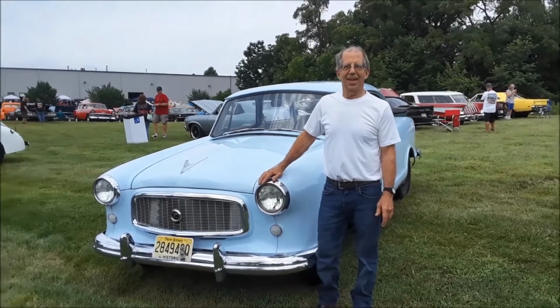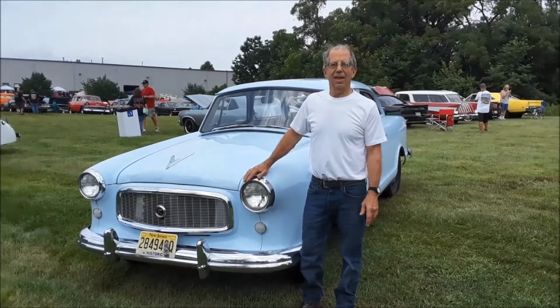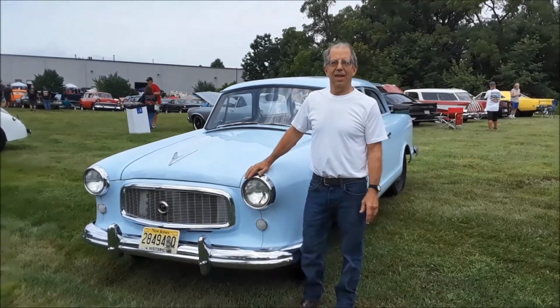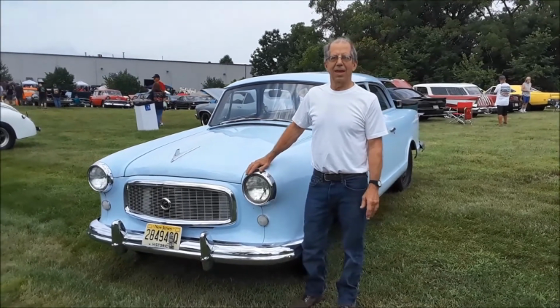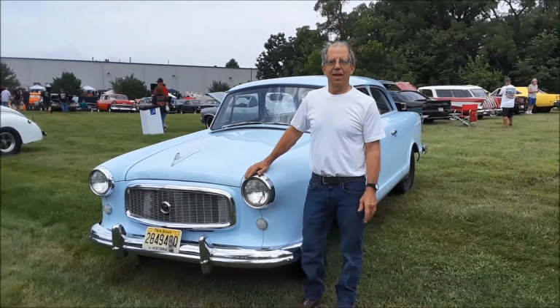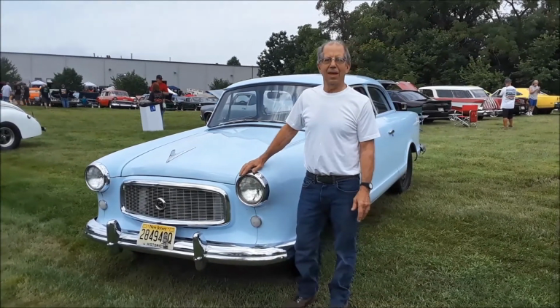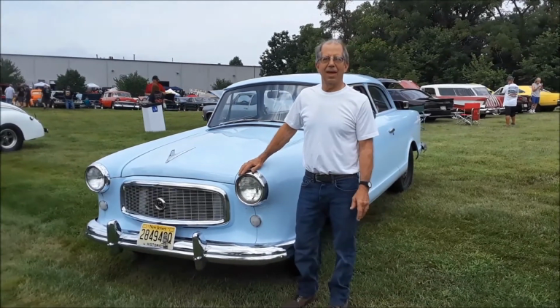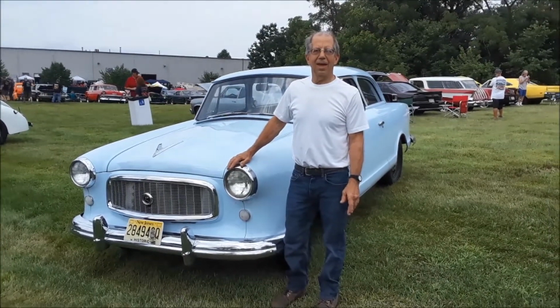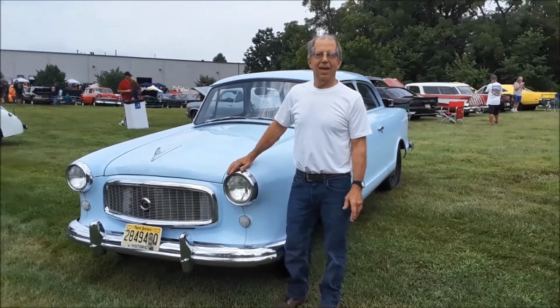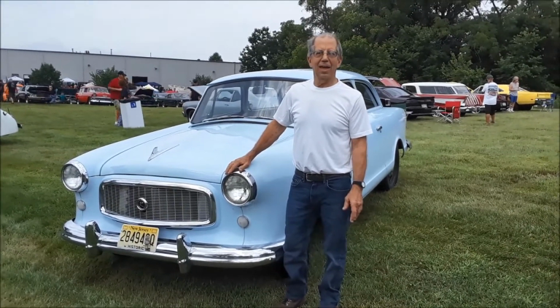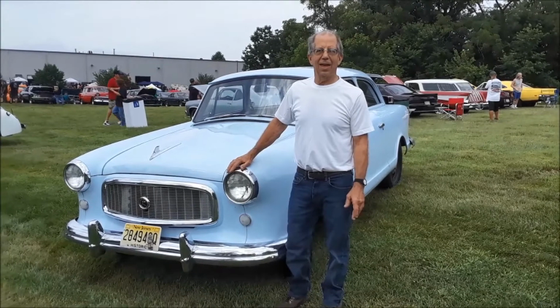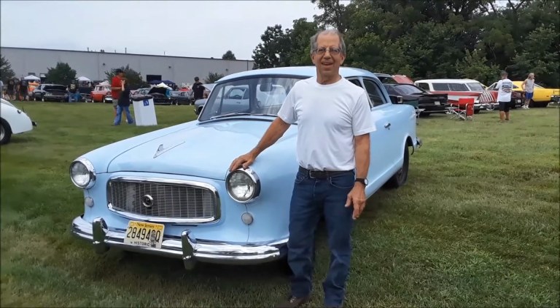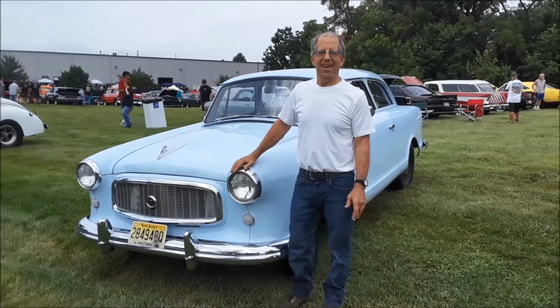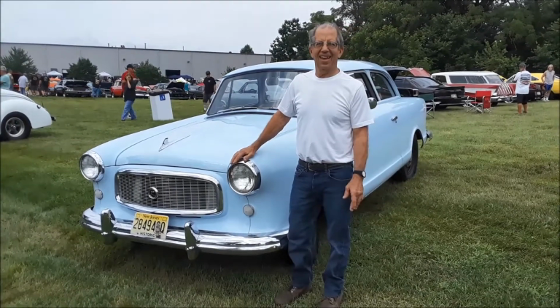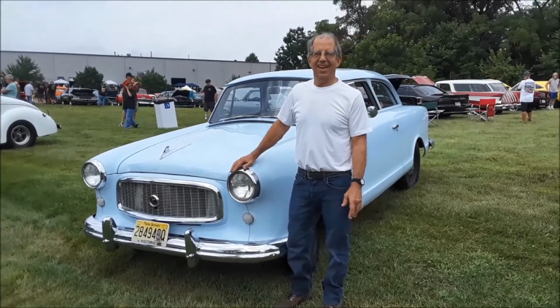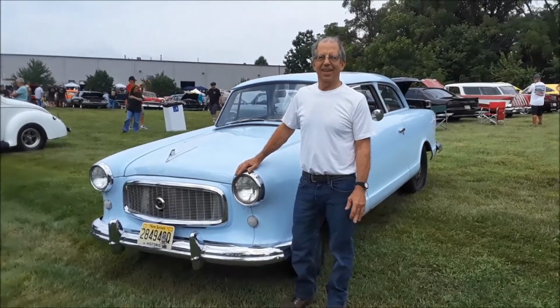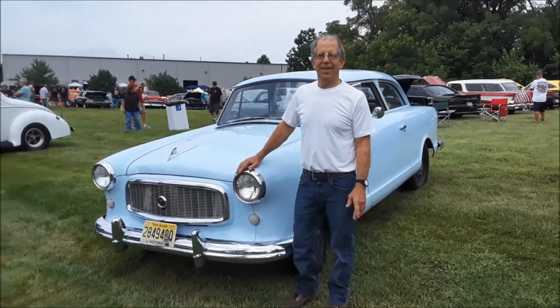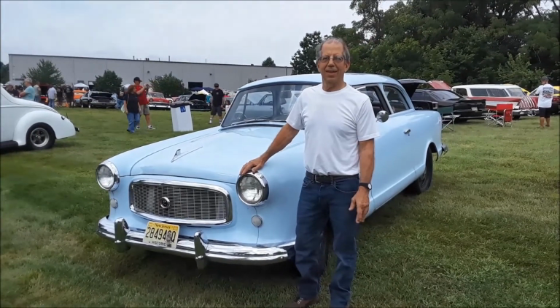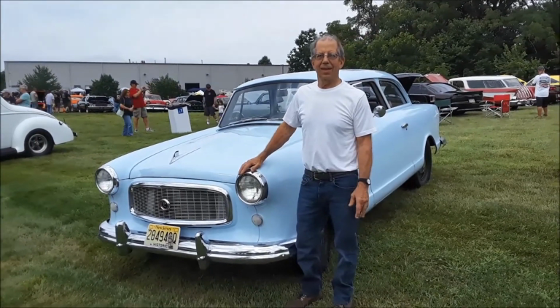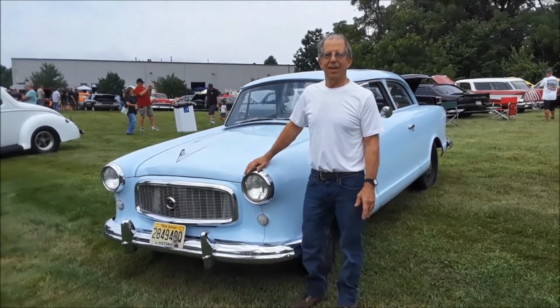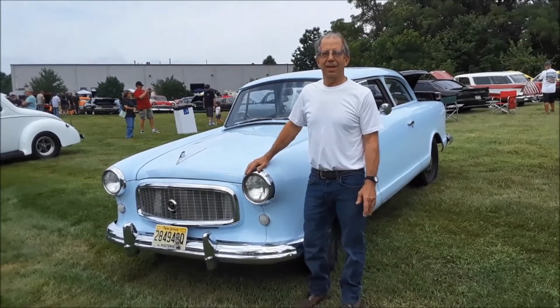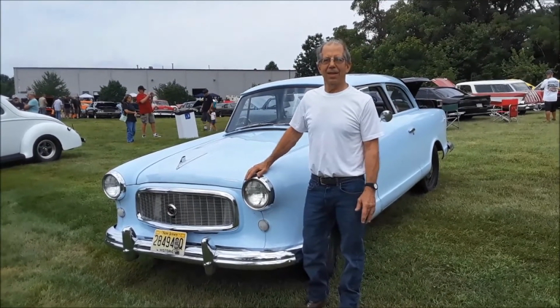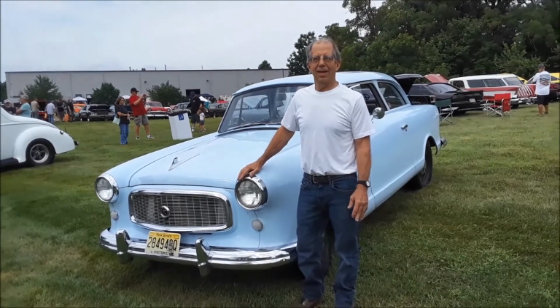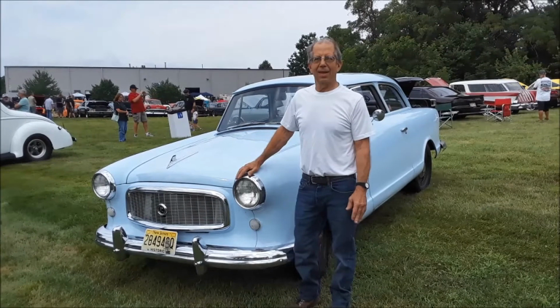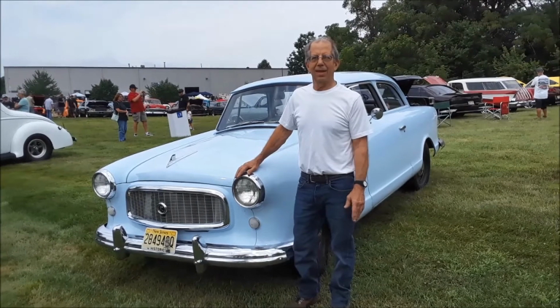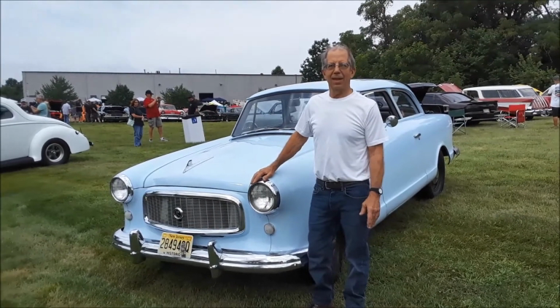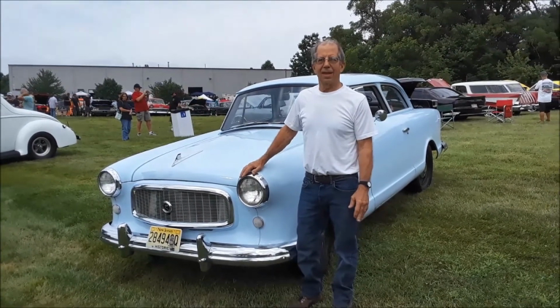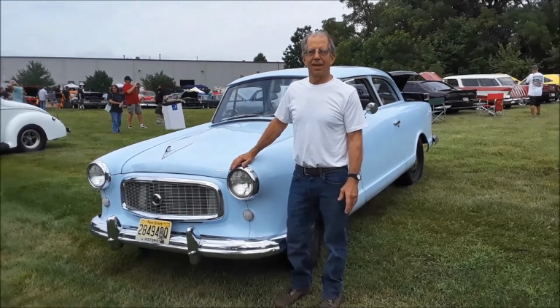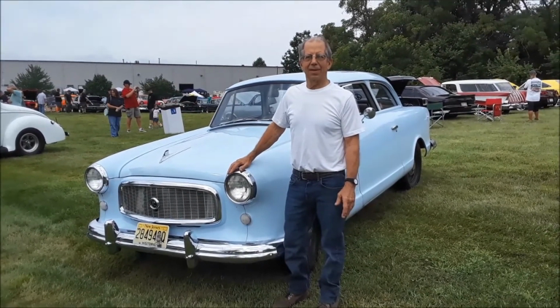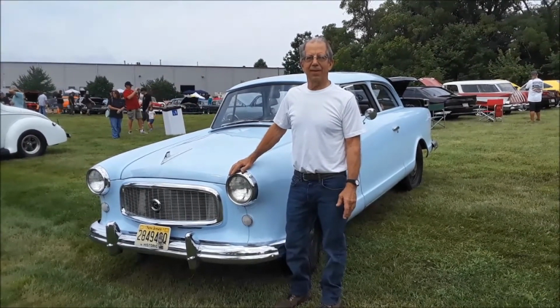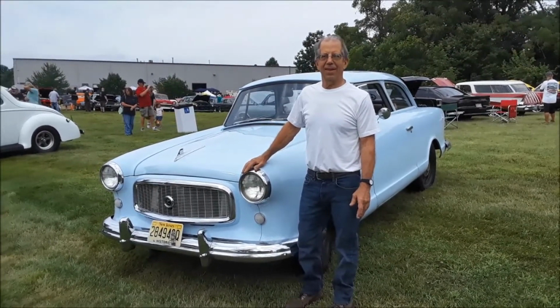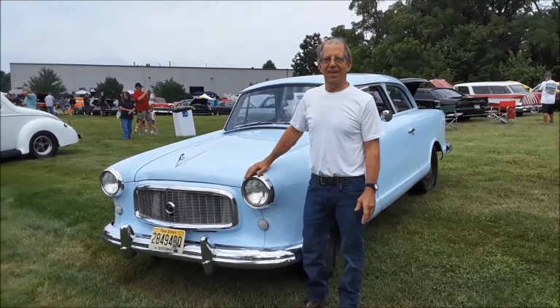These things are cute. They originally came with a flathead 6 — they're really grandma's cars — with a 3-speed on the column or an automatic, a little air-cooled automatic. This one is in just such sweet condition.